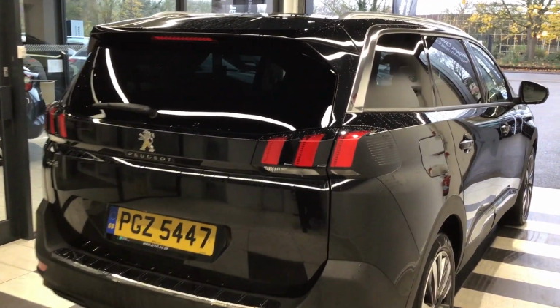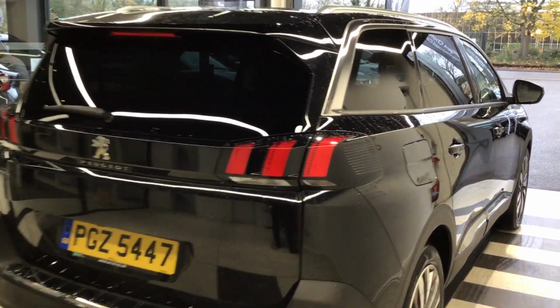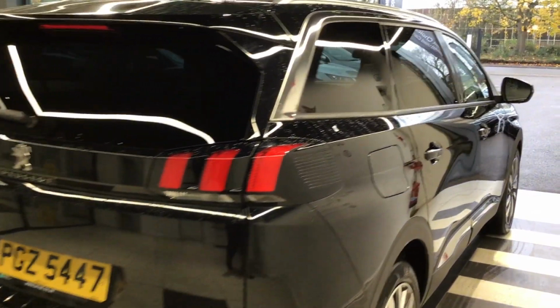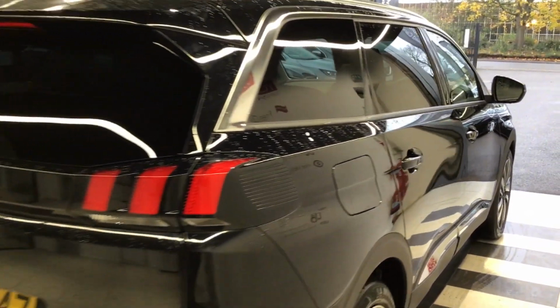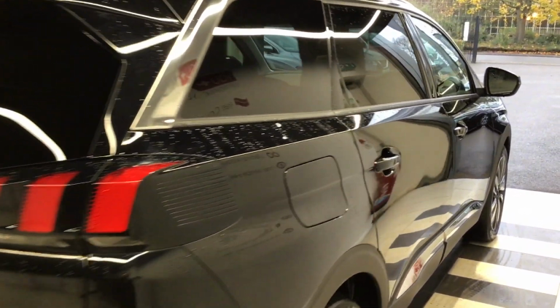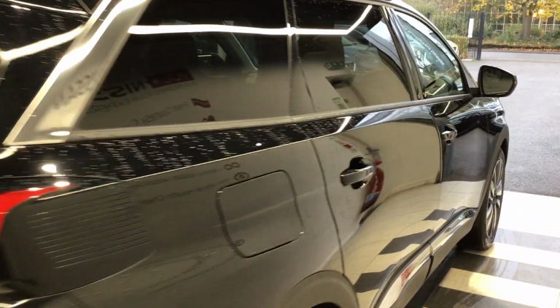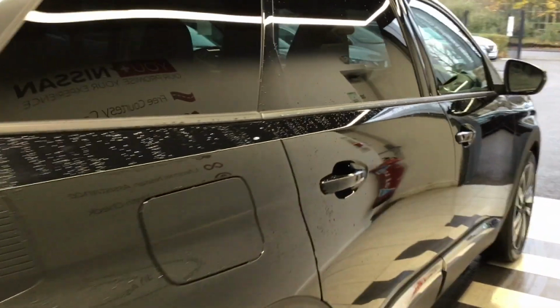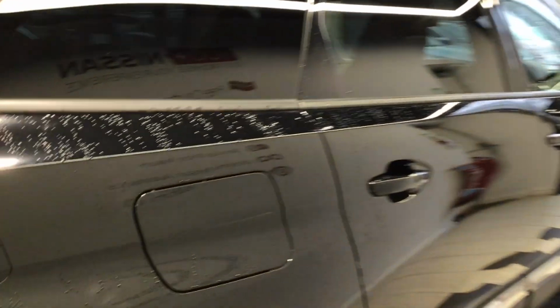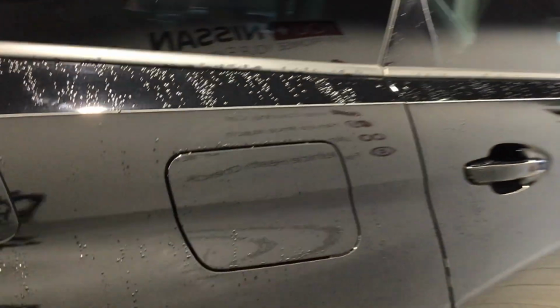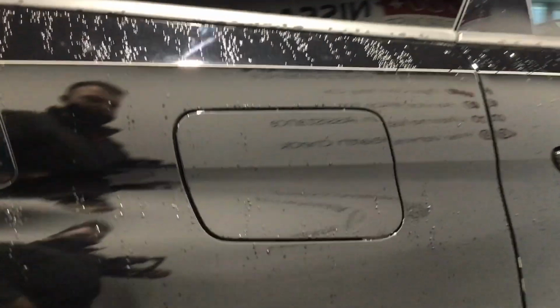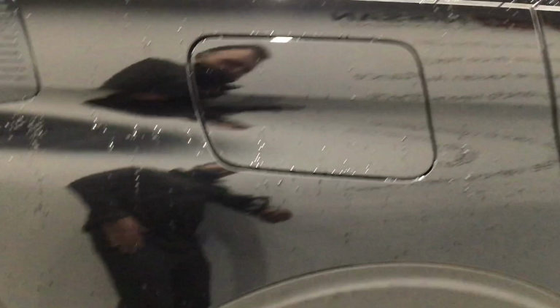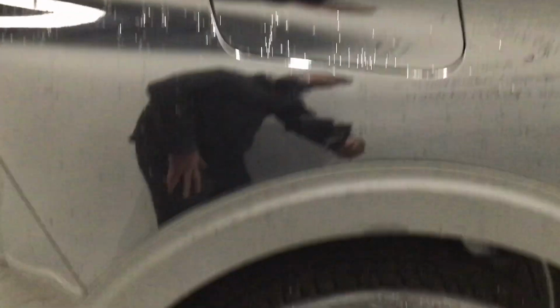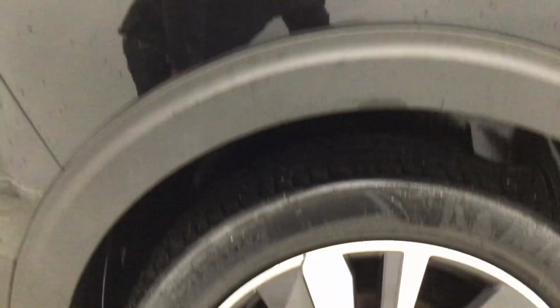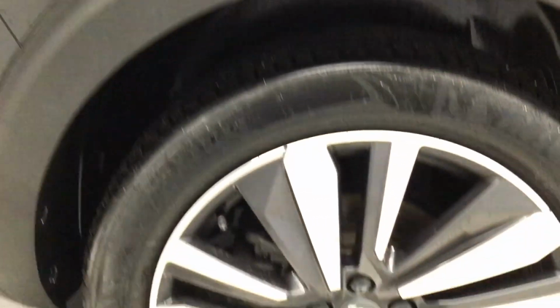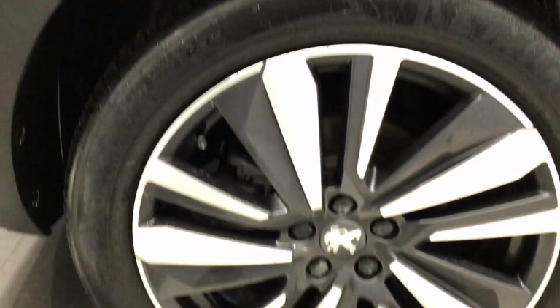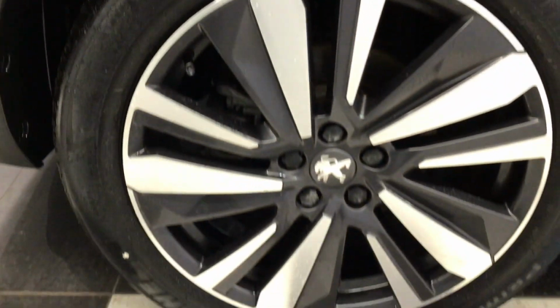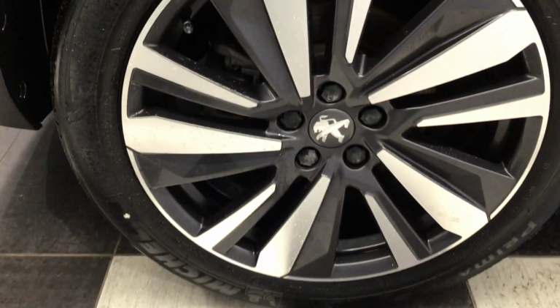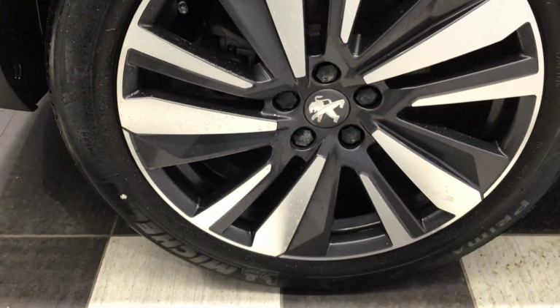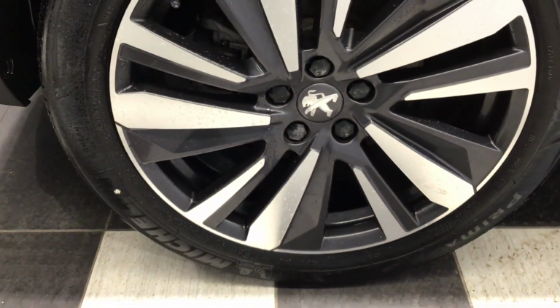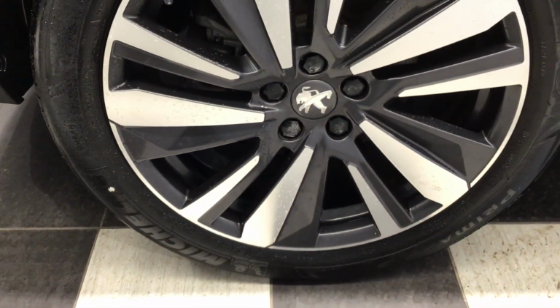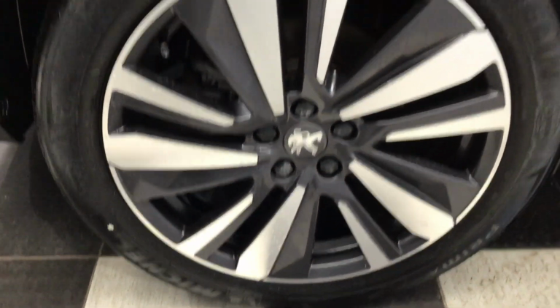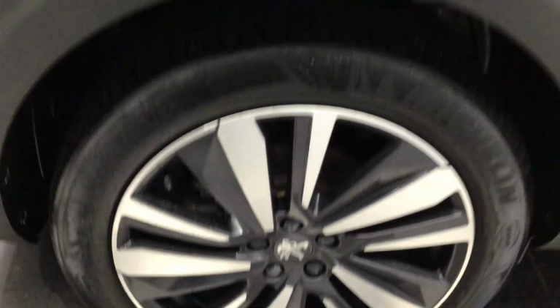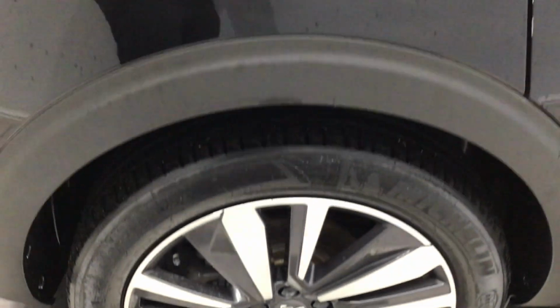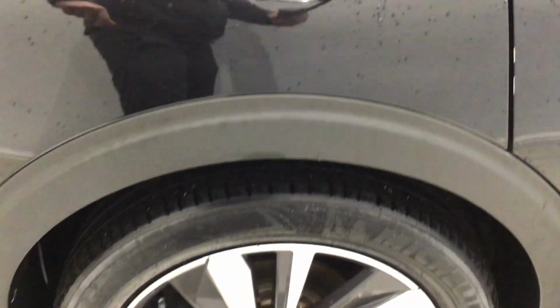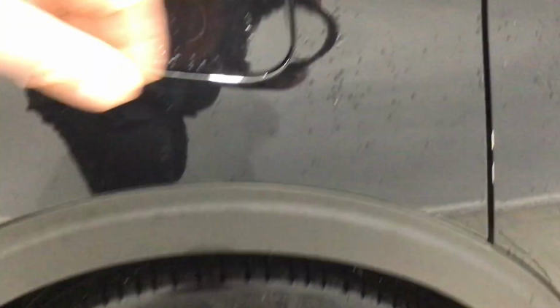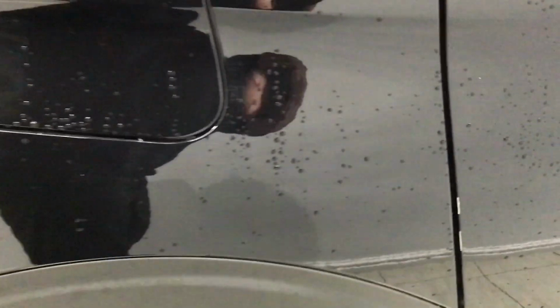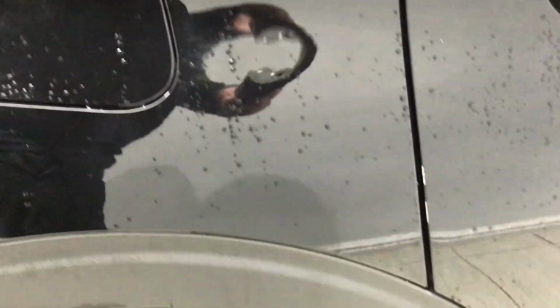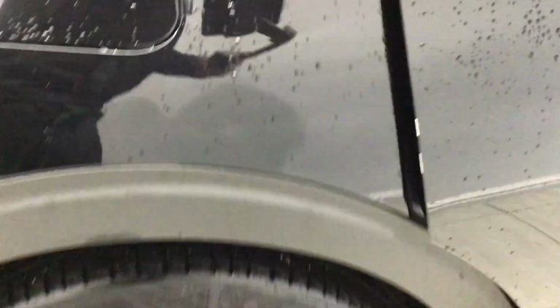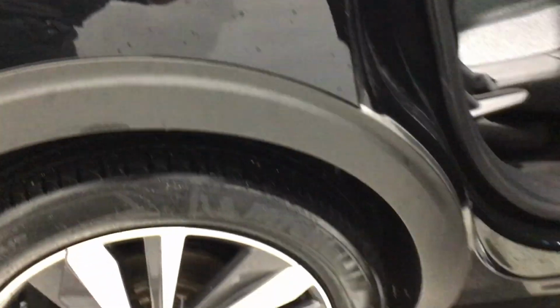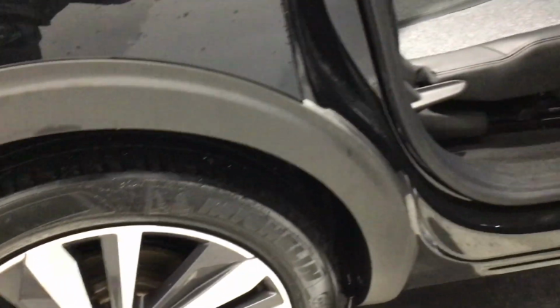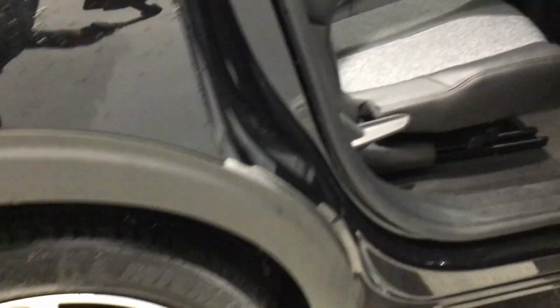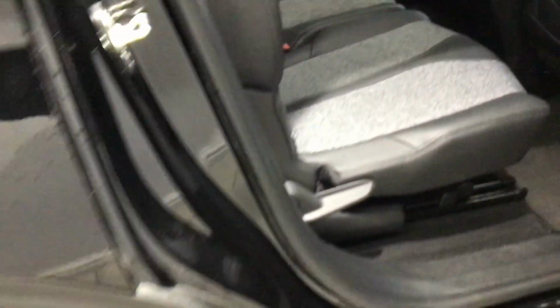Now I'm just going to come down the driver's side and show you the inside of the vehicle. So that is the passenger side, now round to the driver's side — that was the driver's side rear wheel.